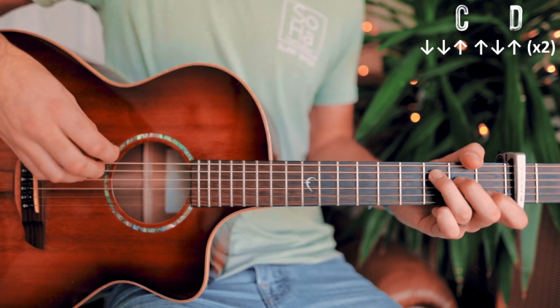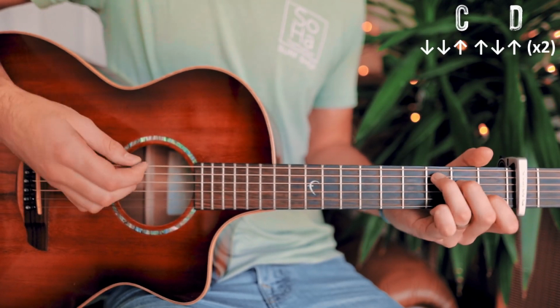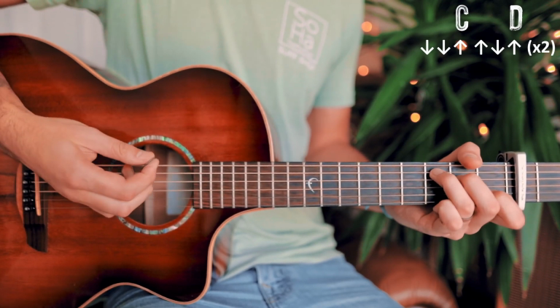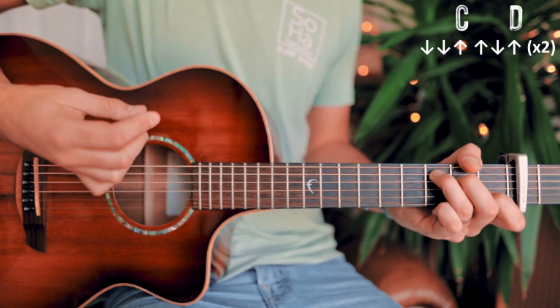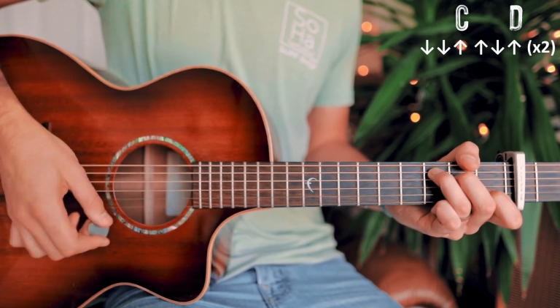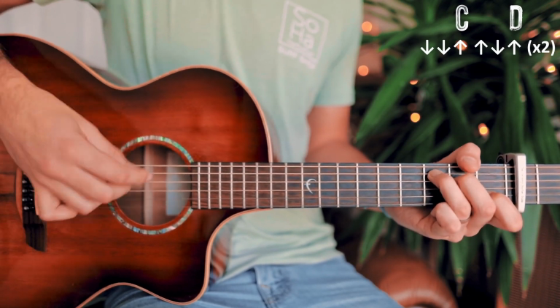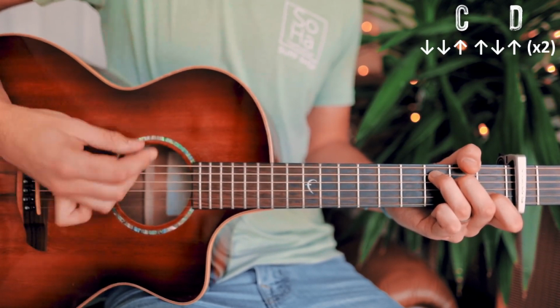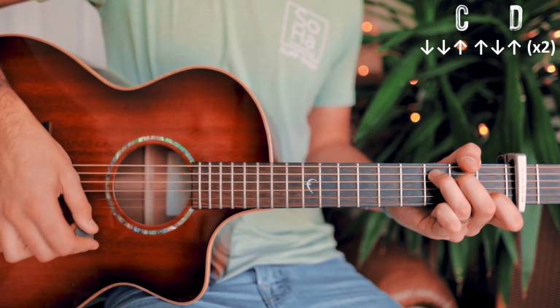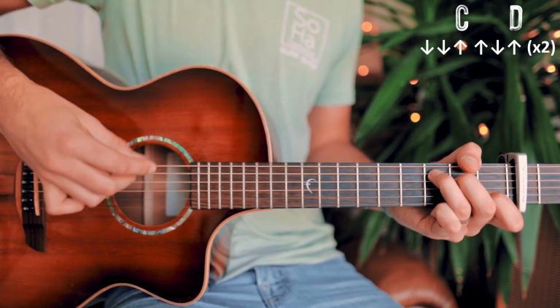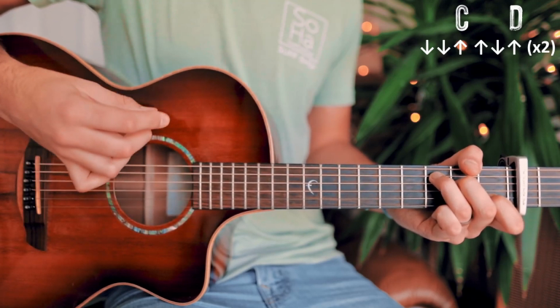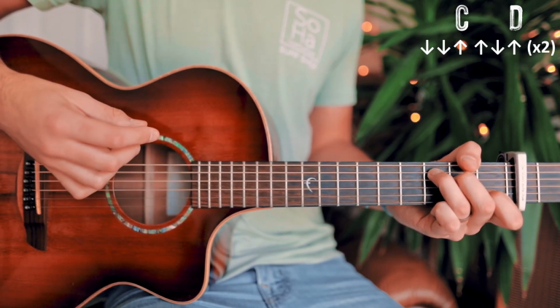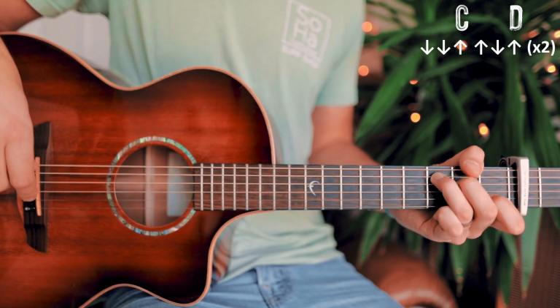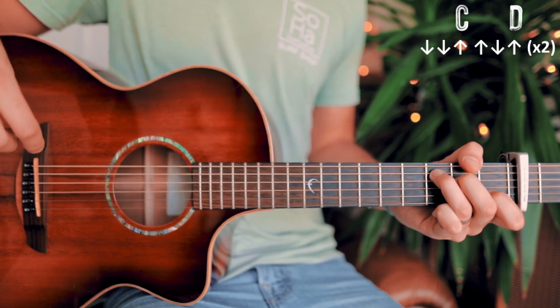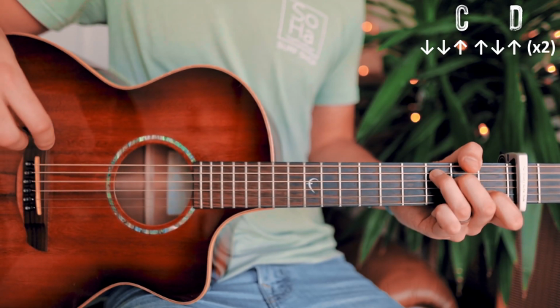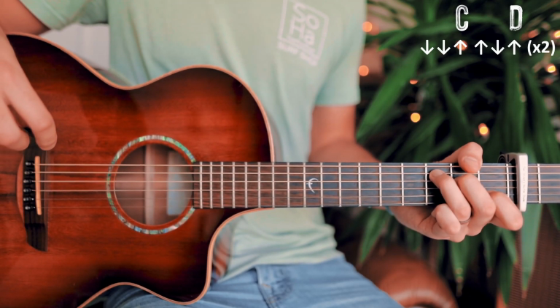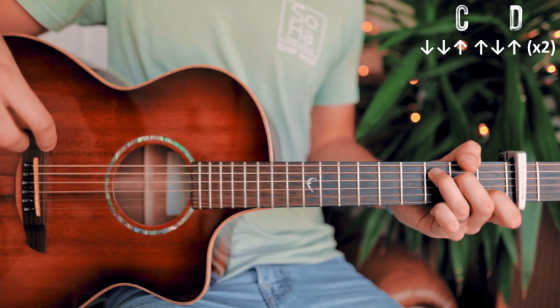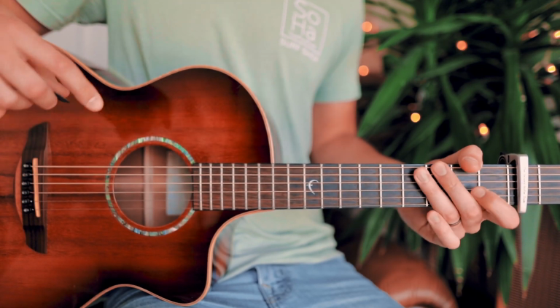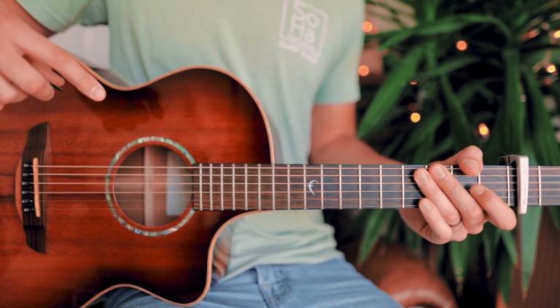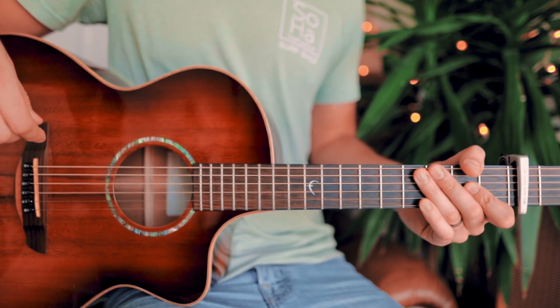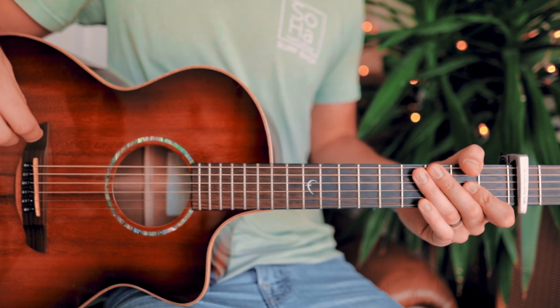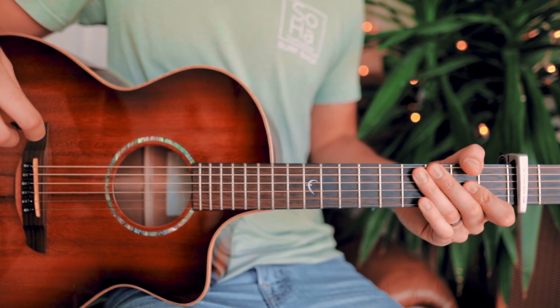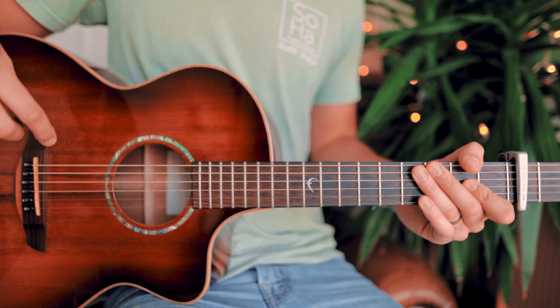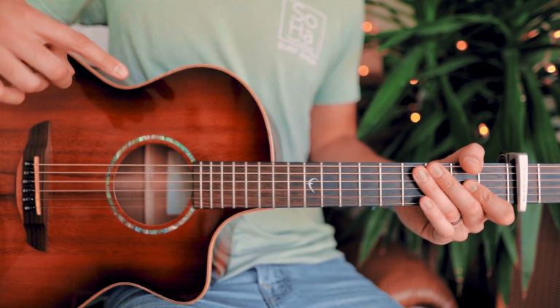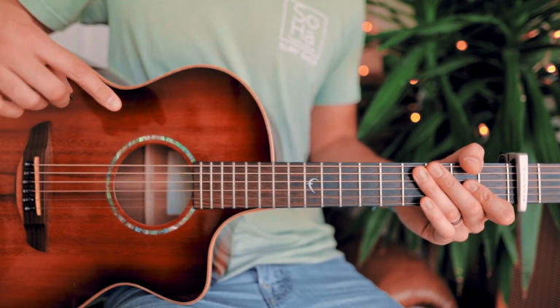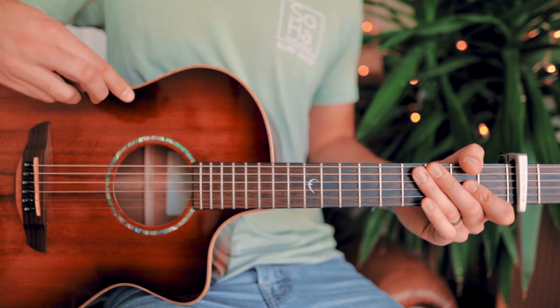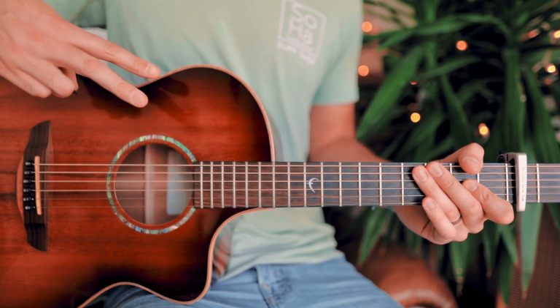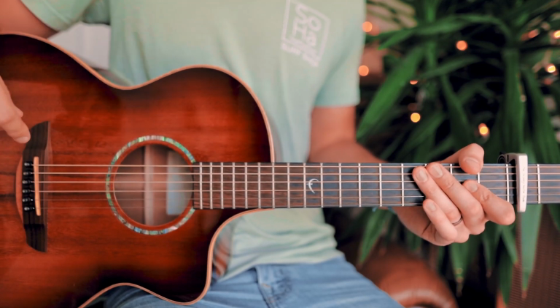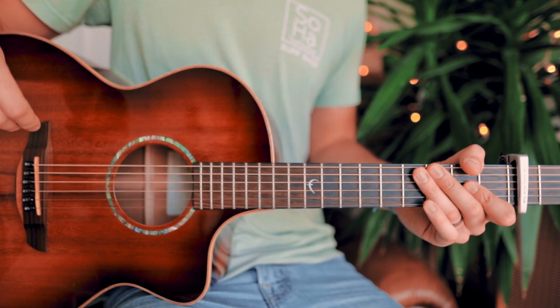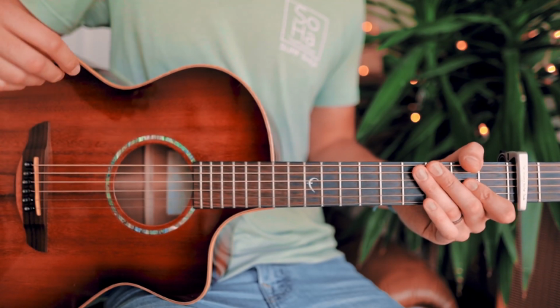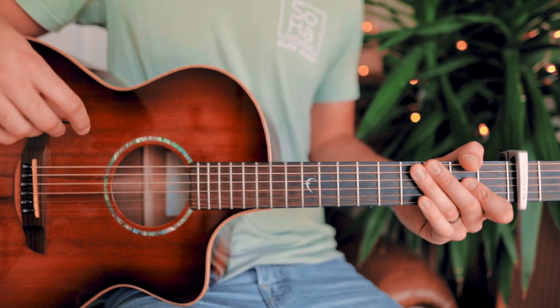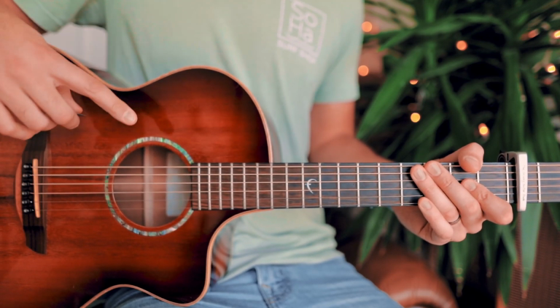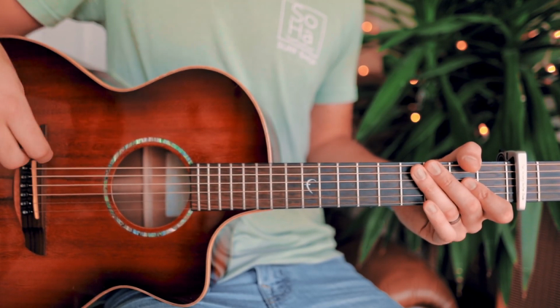The doubled strum pattern will look like this: down, down, up, up, down, up, down, down, up, up, down, up for each one of those chords. A couple times through that pre-chorus chord progression with the strum pattern doubled will look about like this.